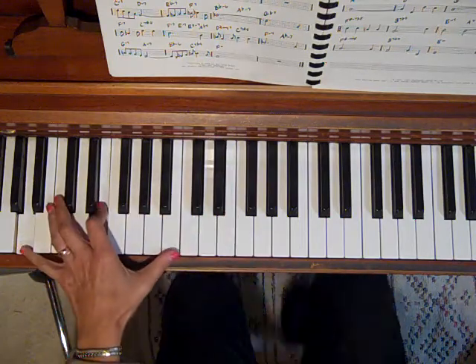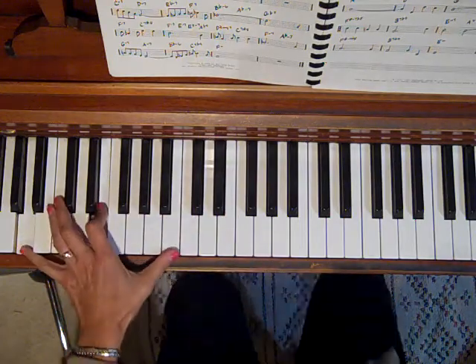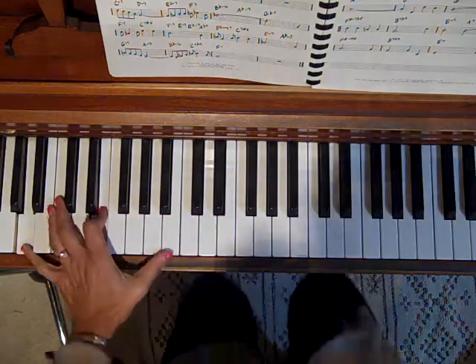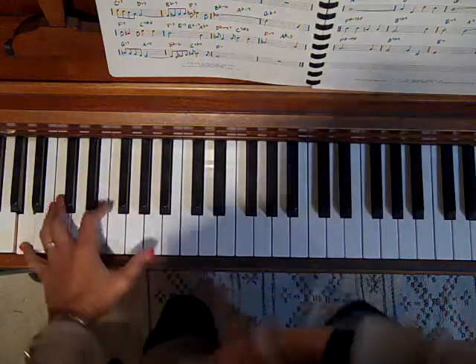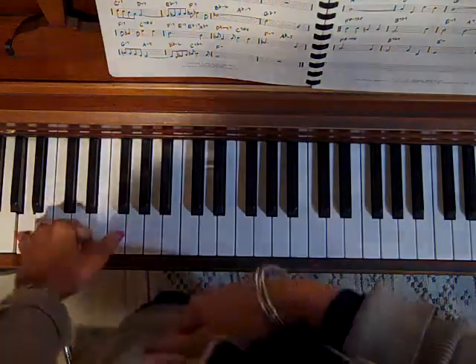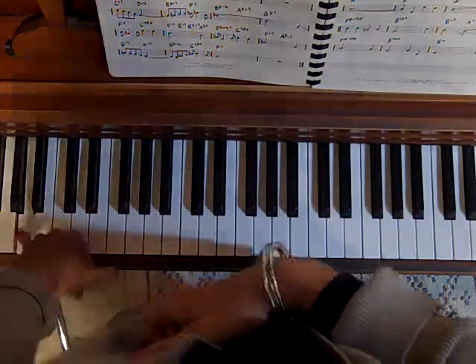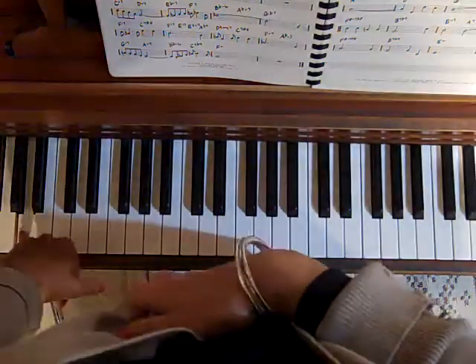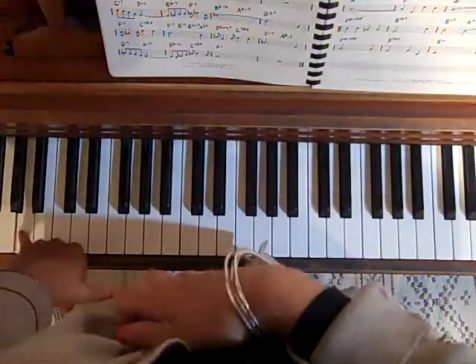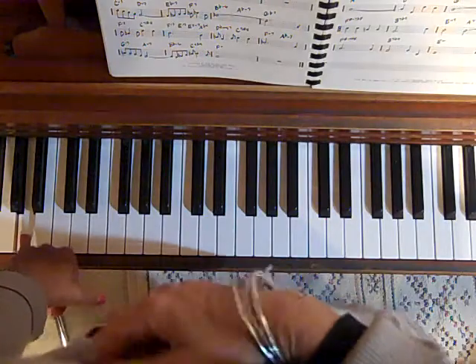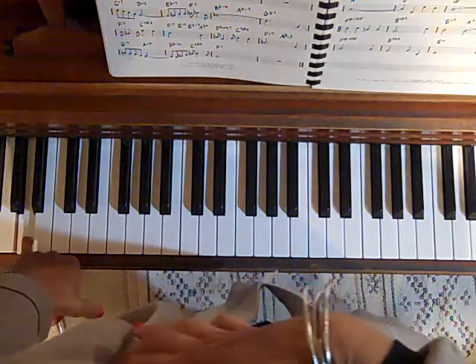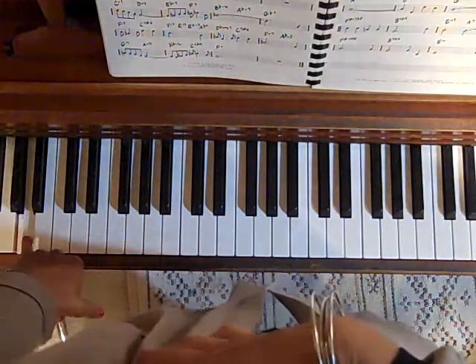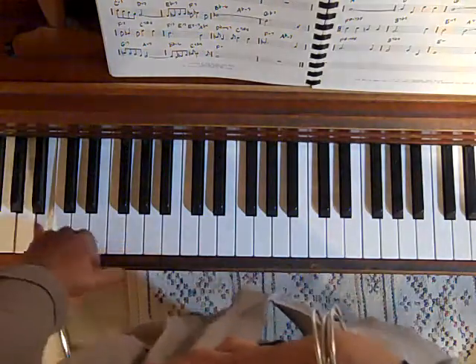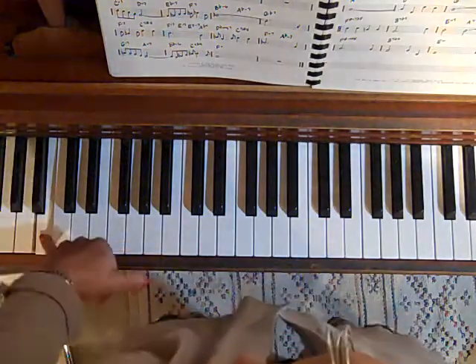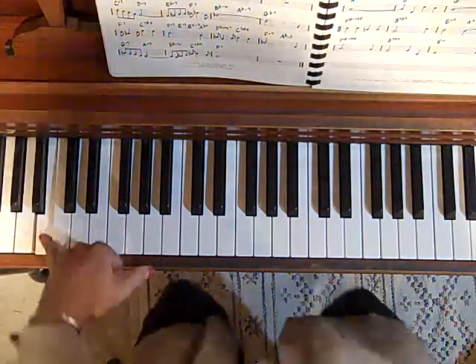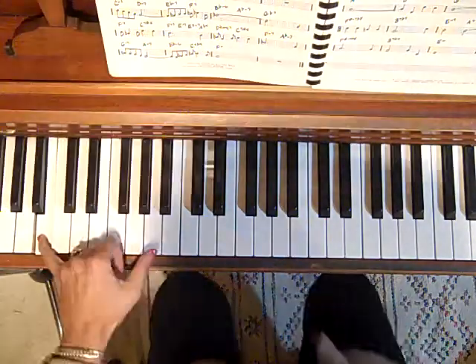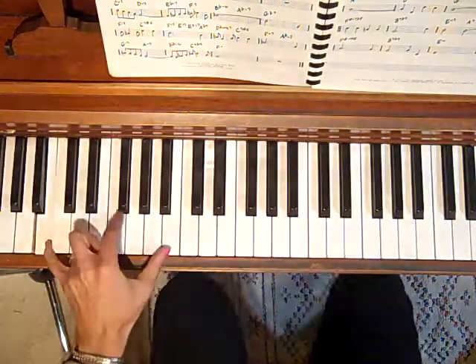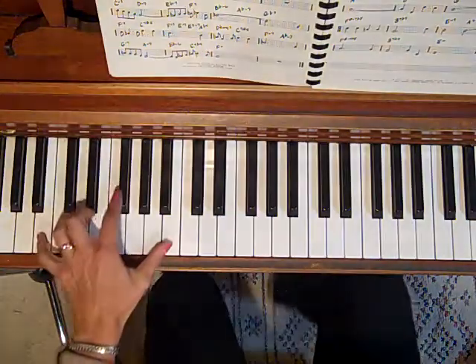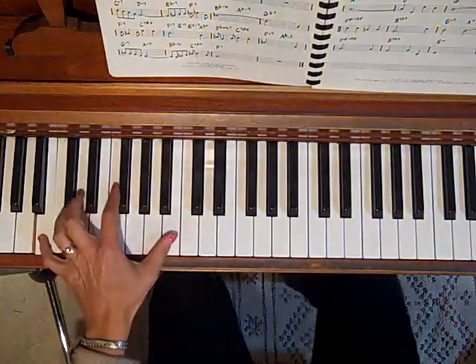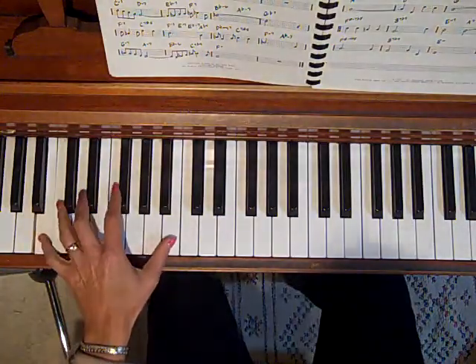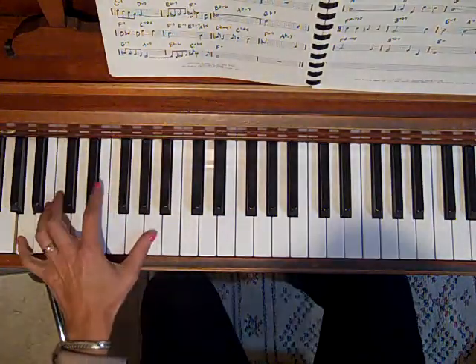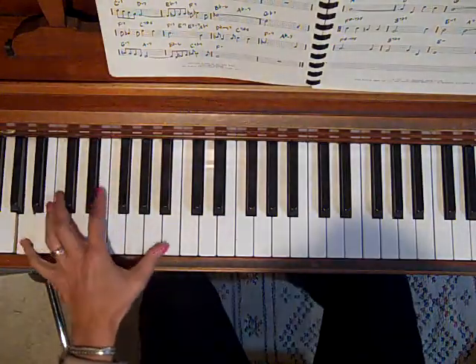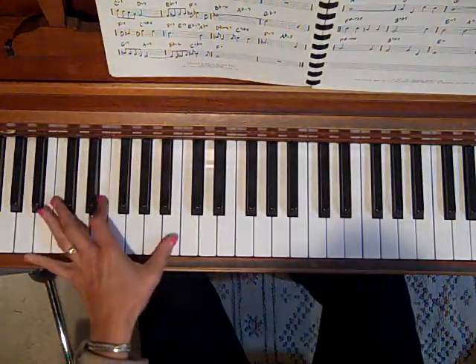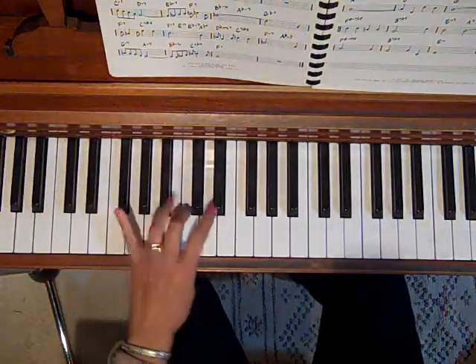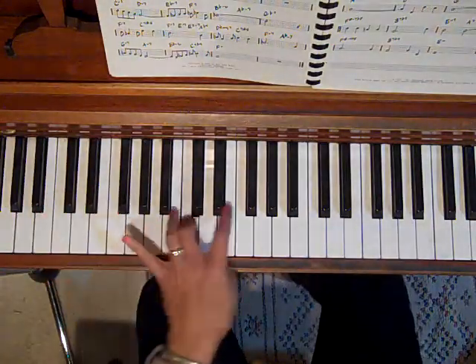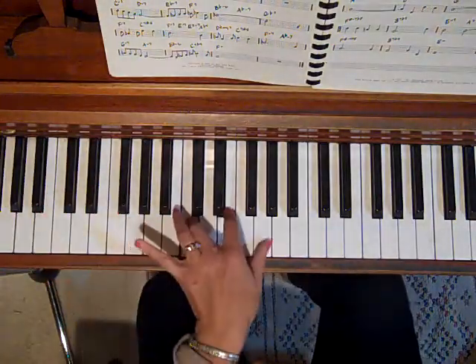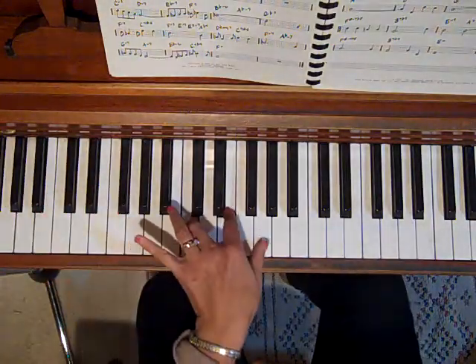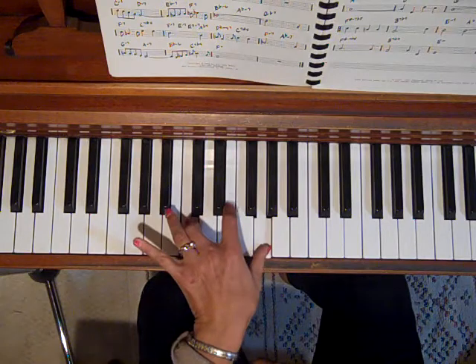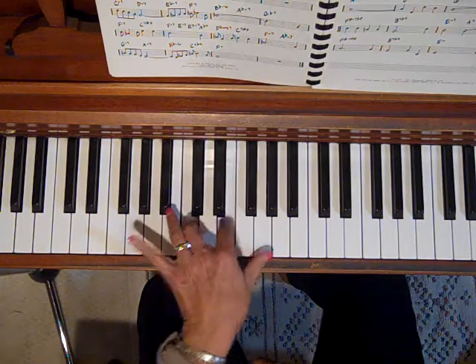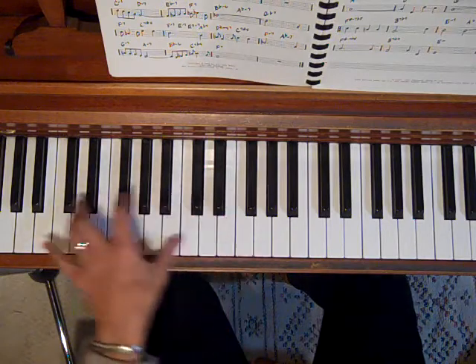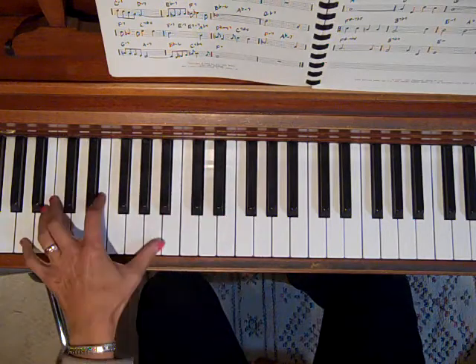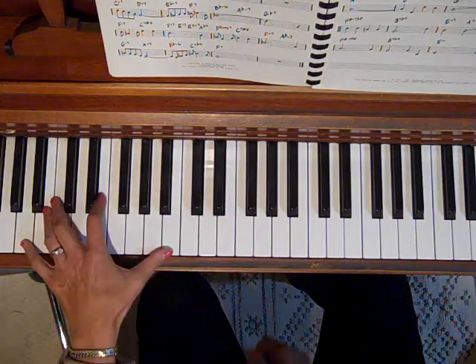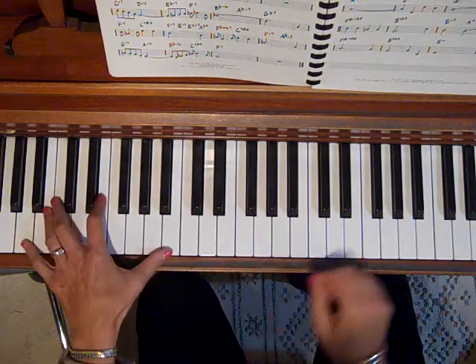Can you see that A down there? I think you can! So those are all eighth notes.